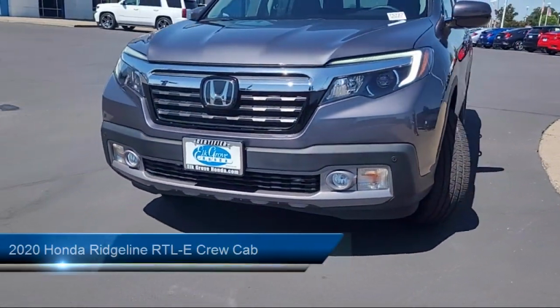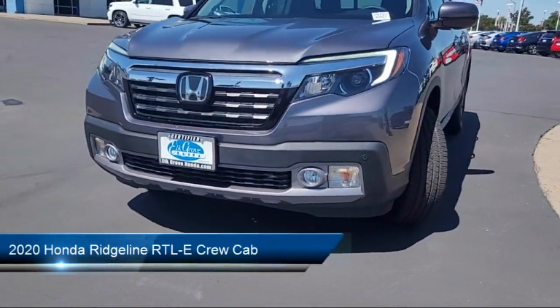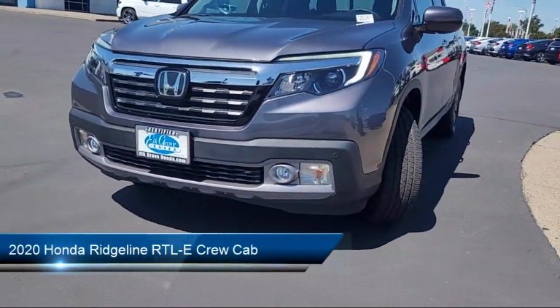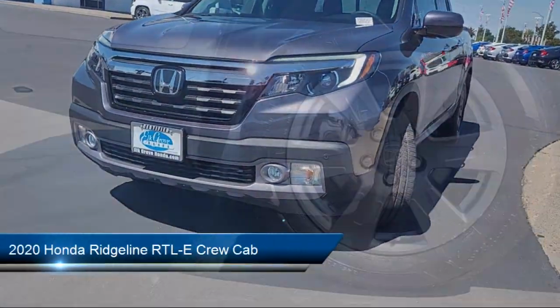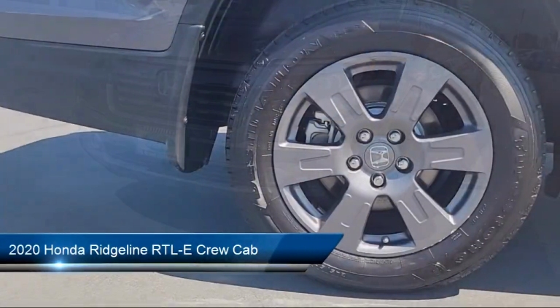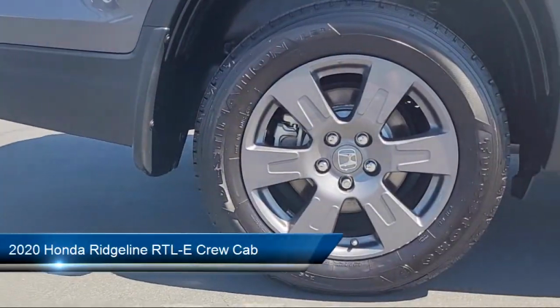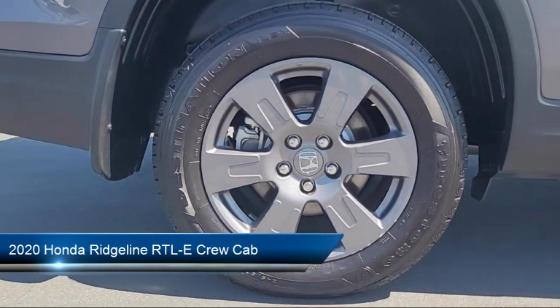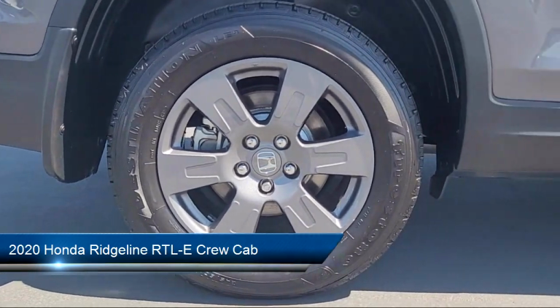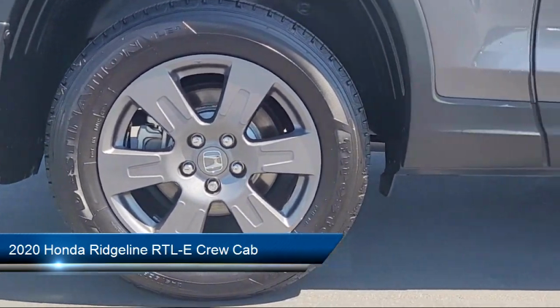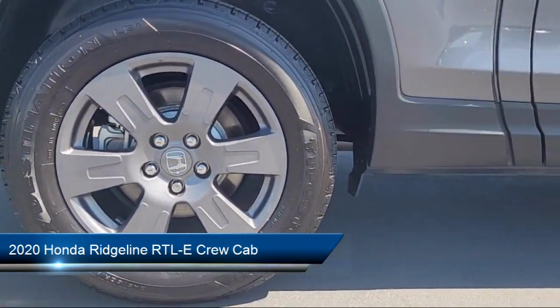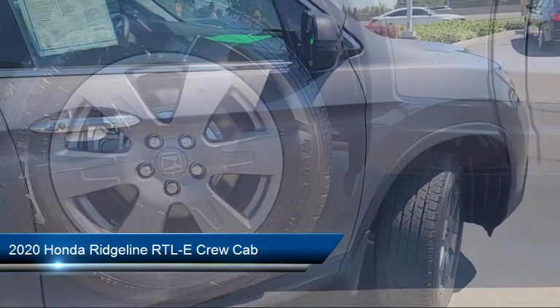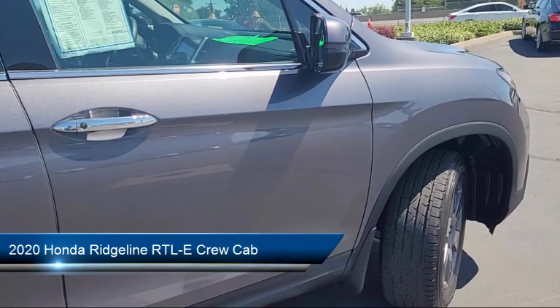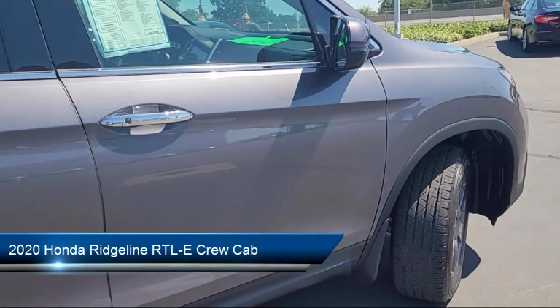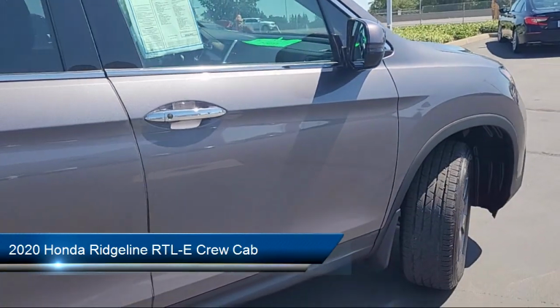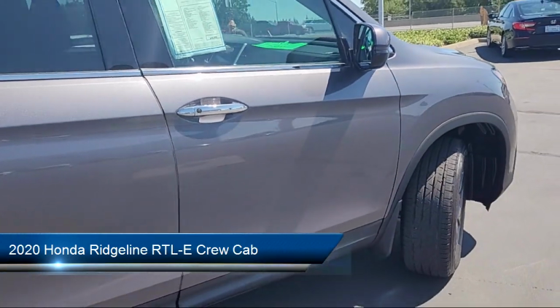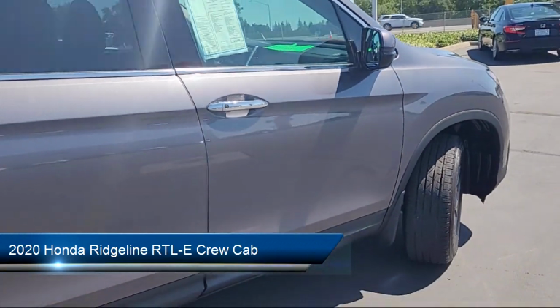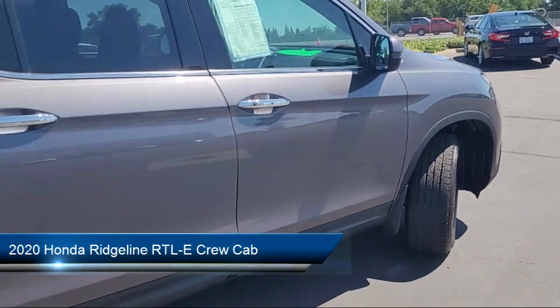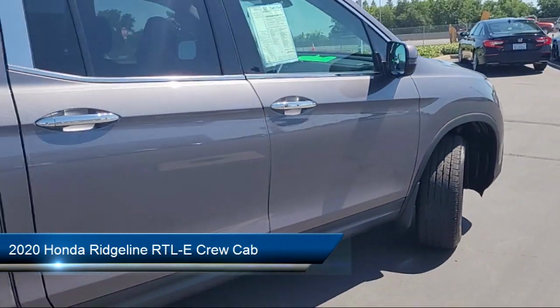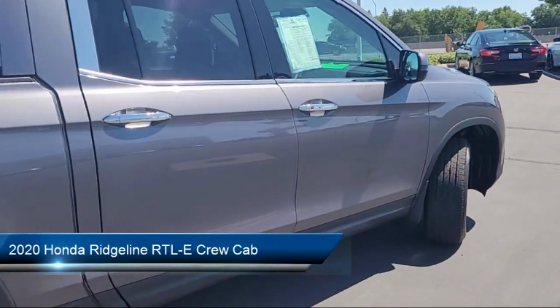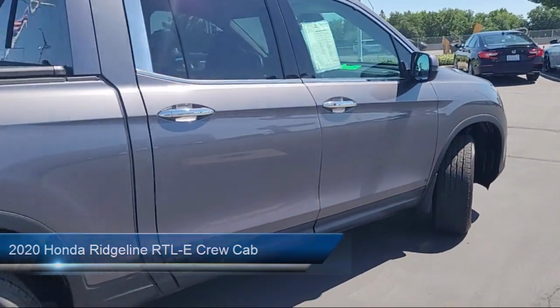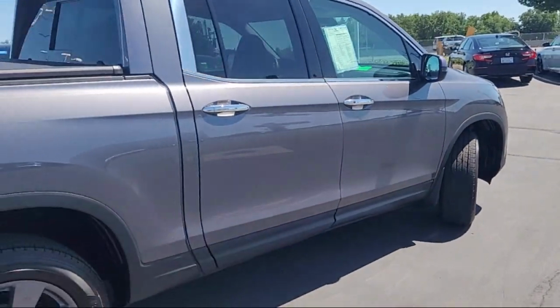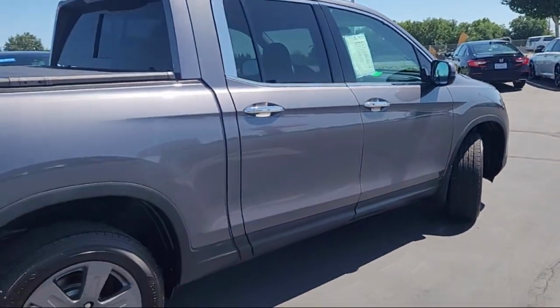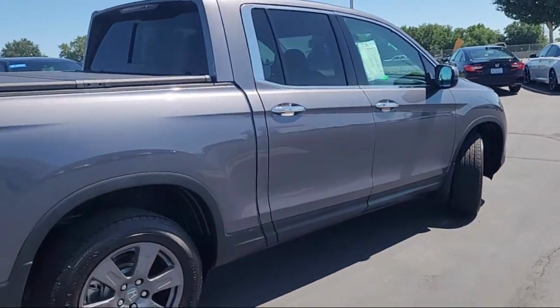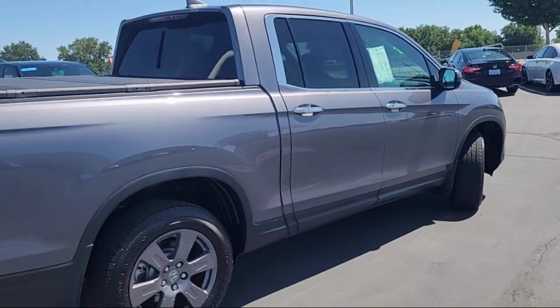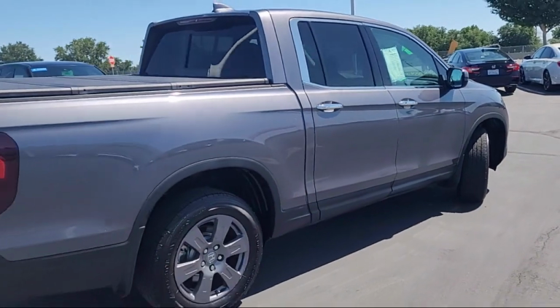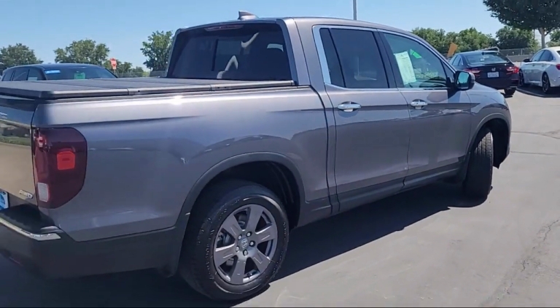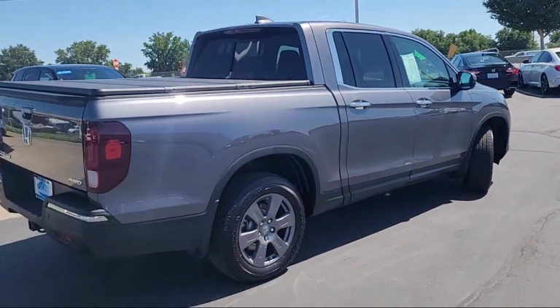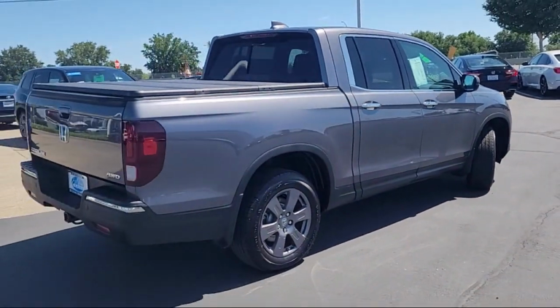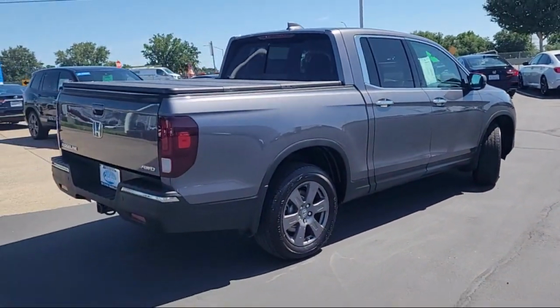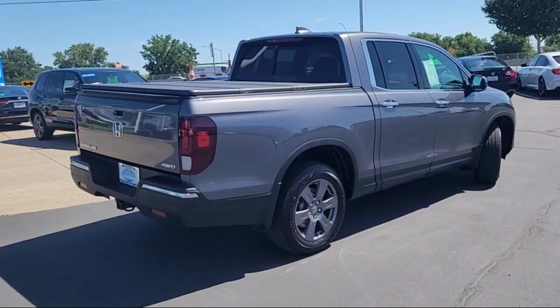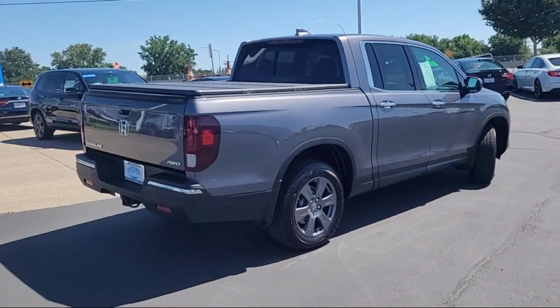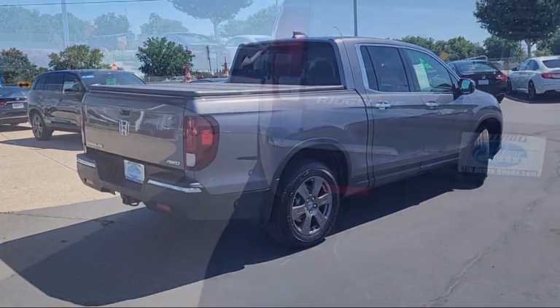It comes equipped with heated front seats, Apple CarPlay and Android Auto, Auto High Beam Headlamp Control, and Homelink.